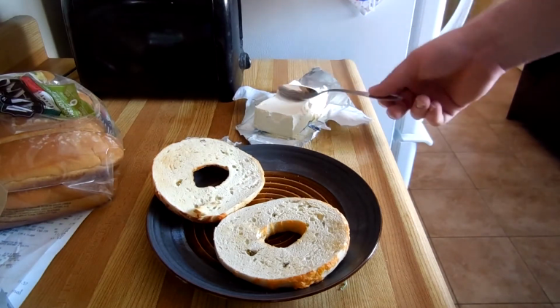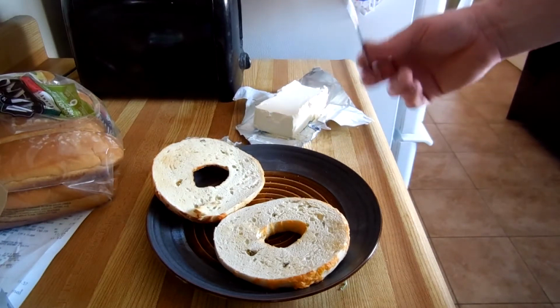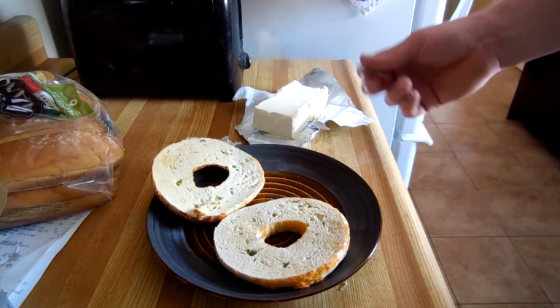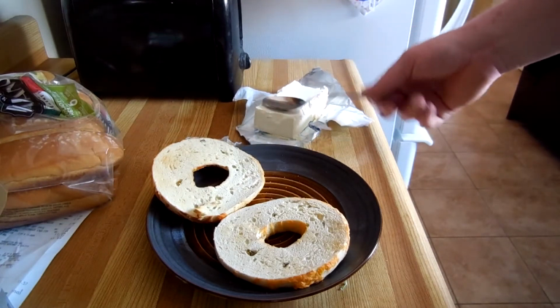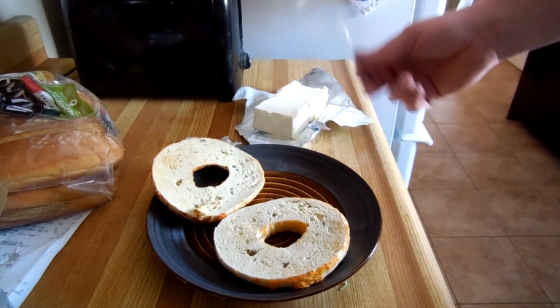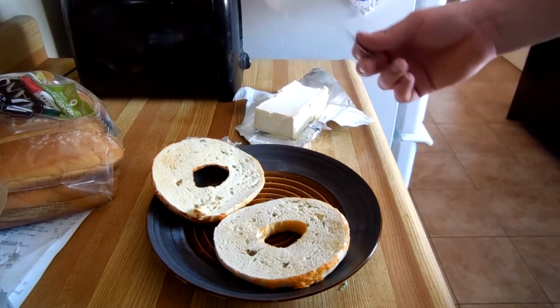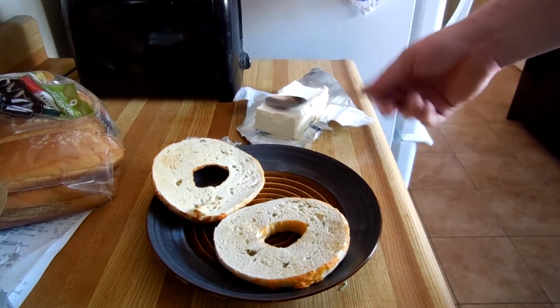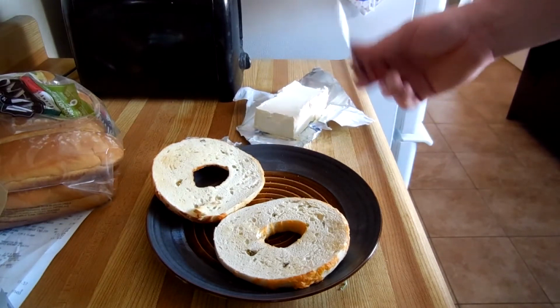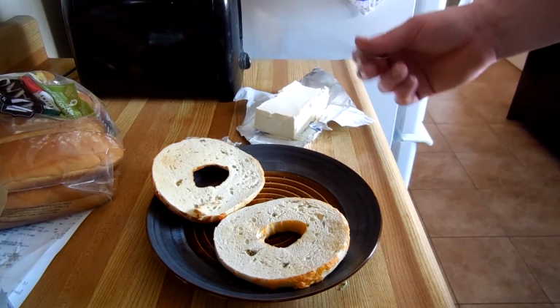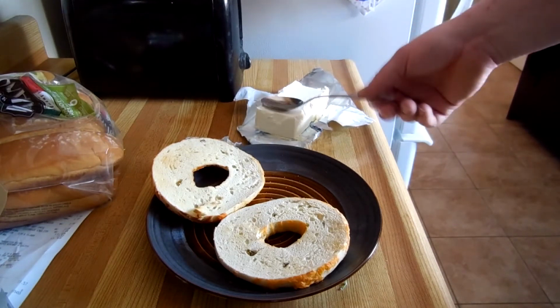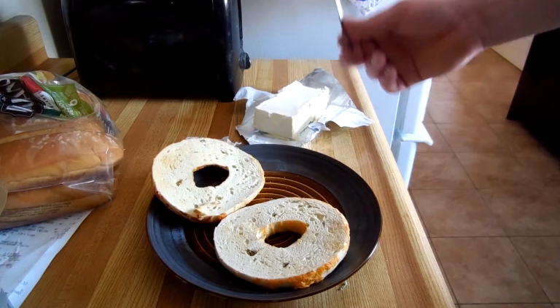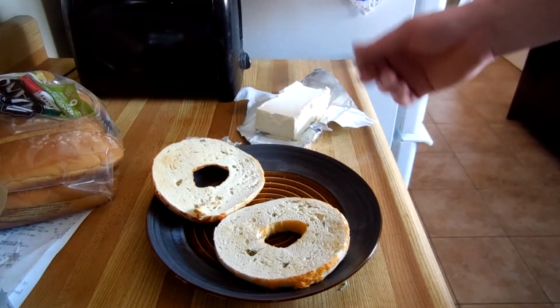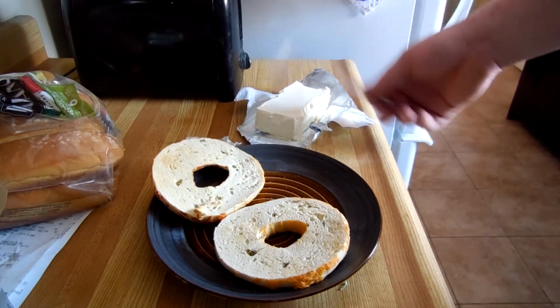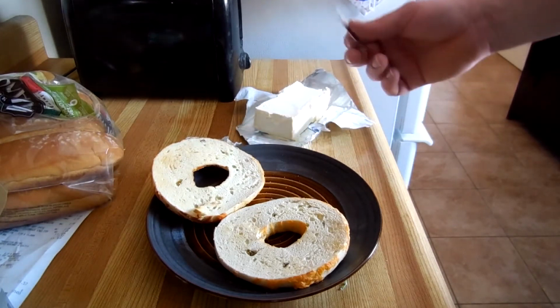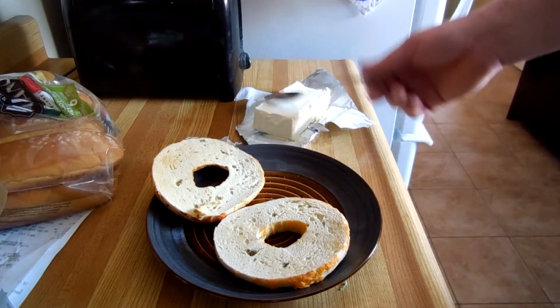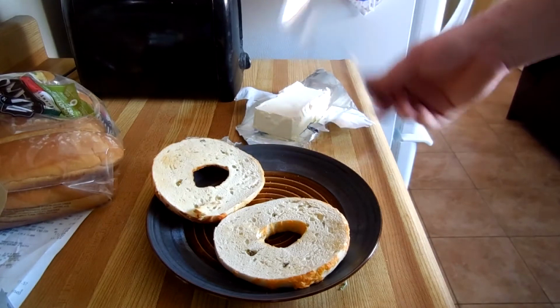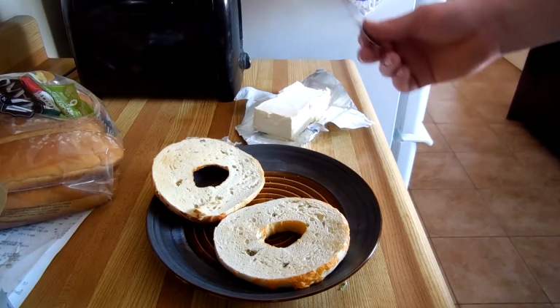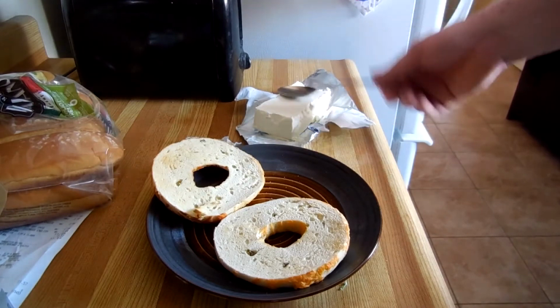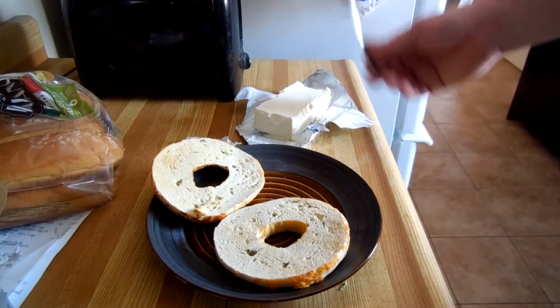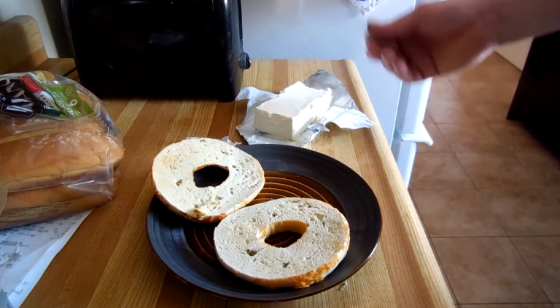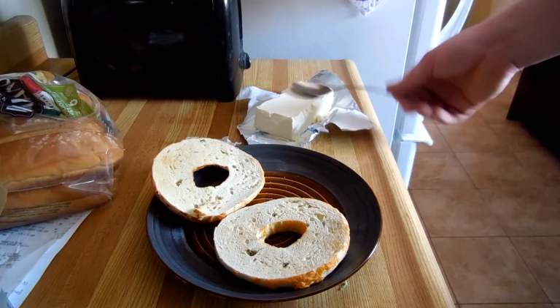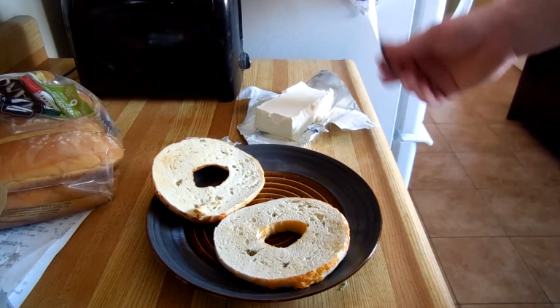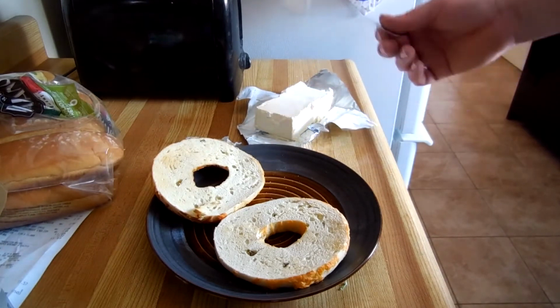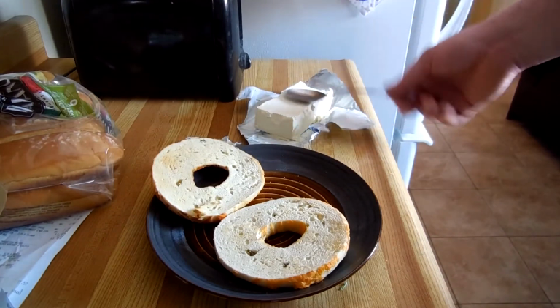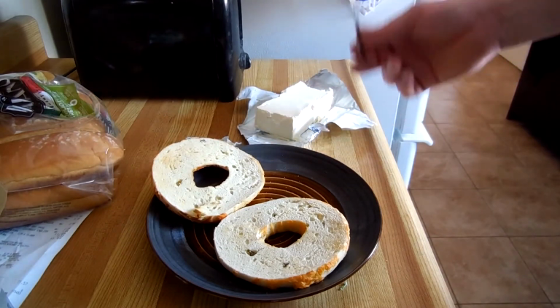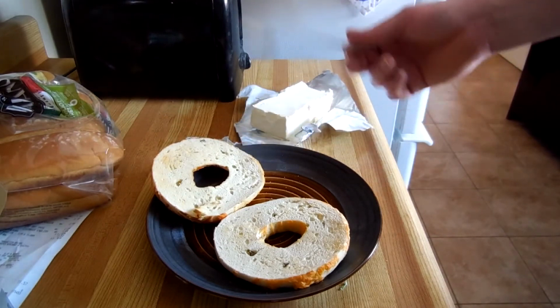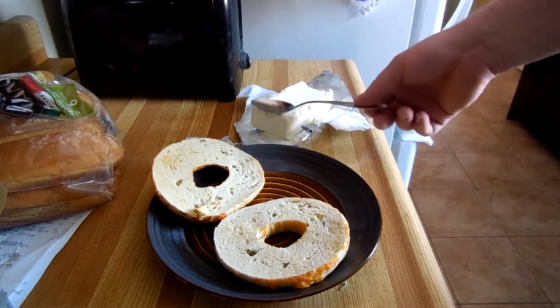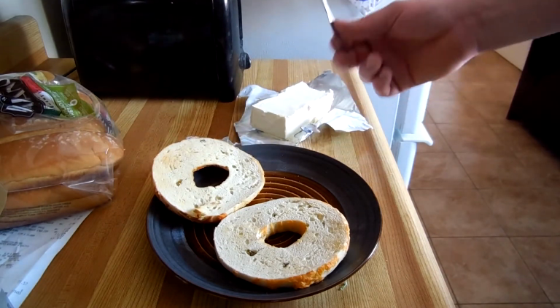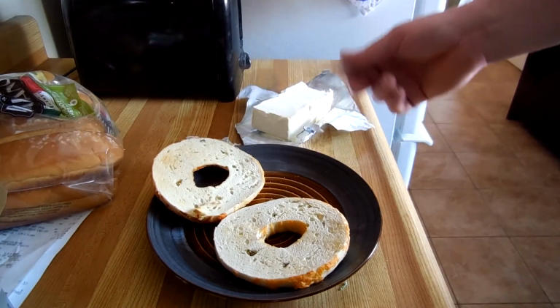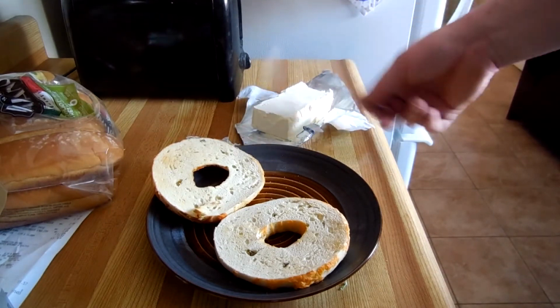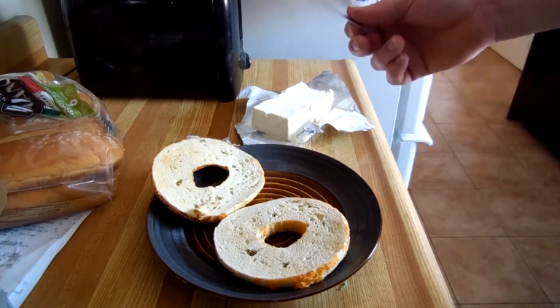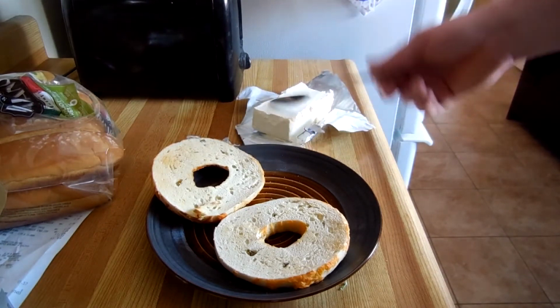I didn't think of that ahead of time, and I decided it's going to take a solid one minute to become pliable.